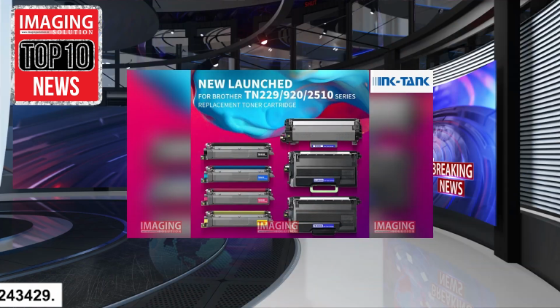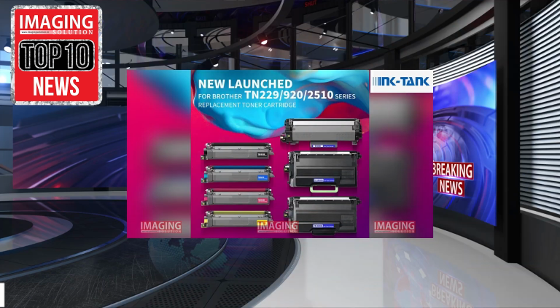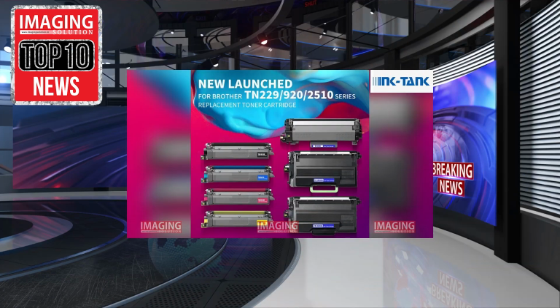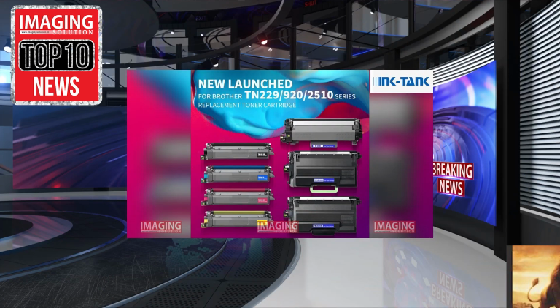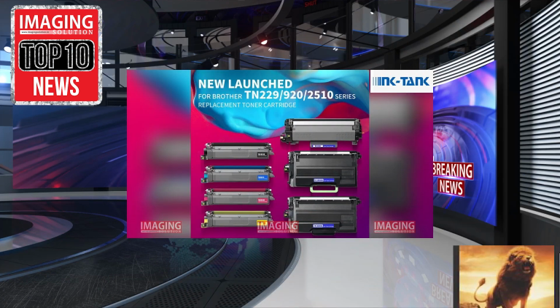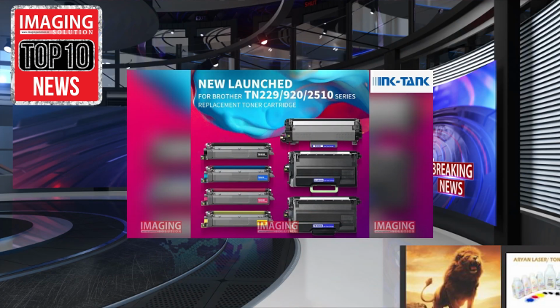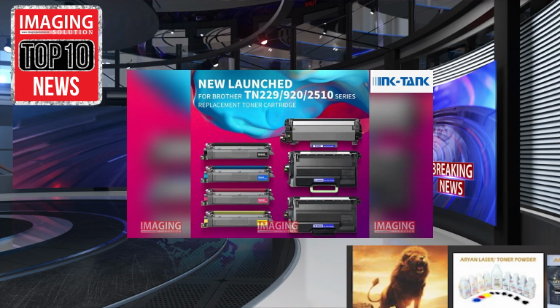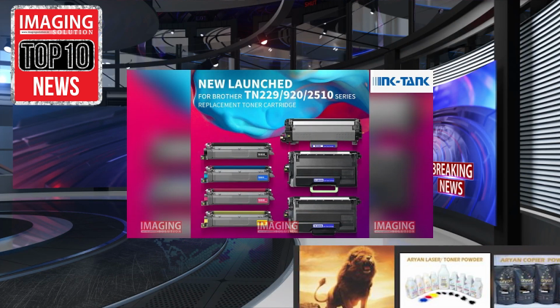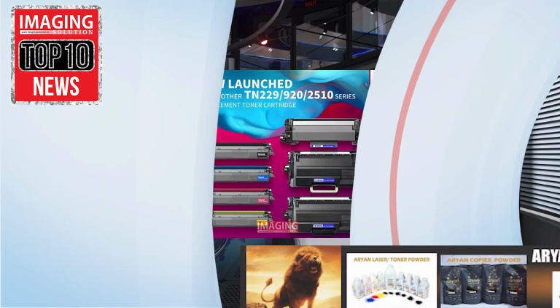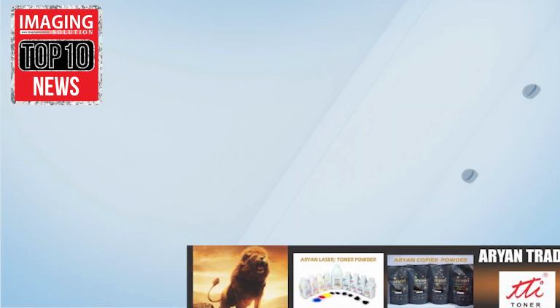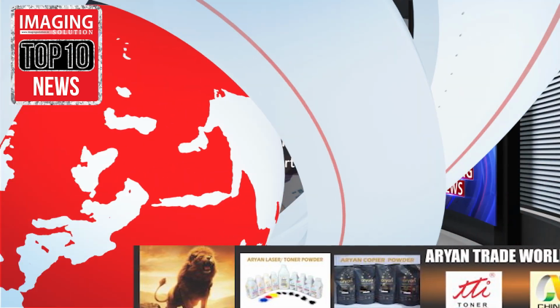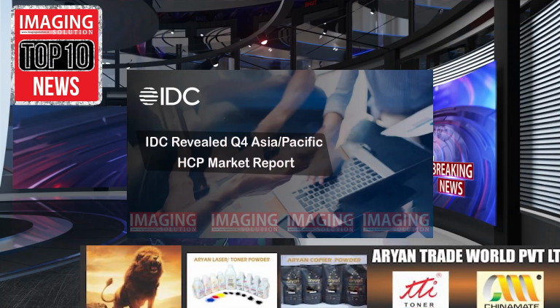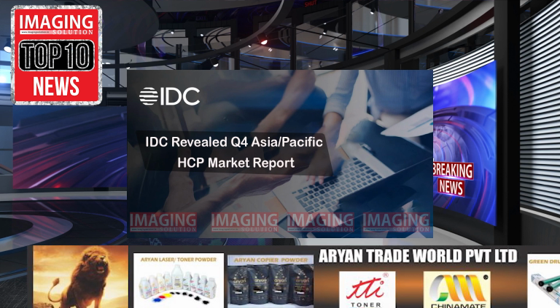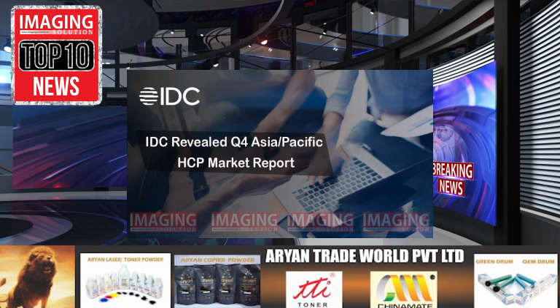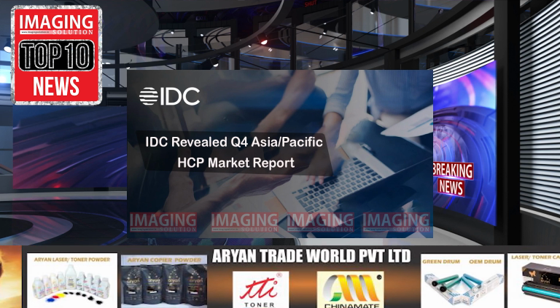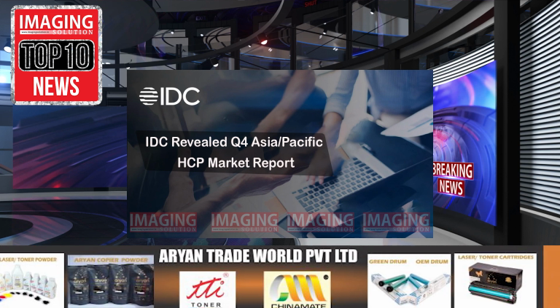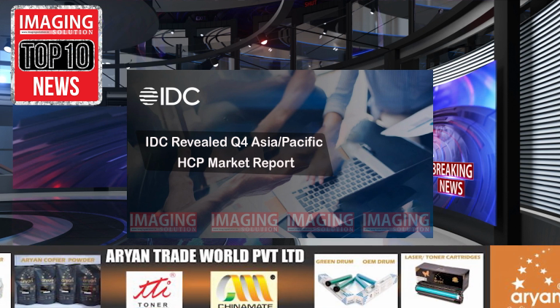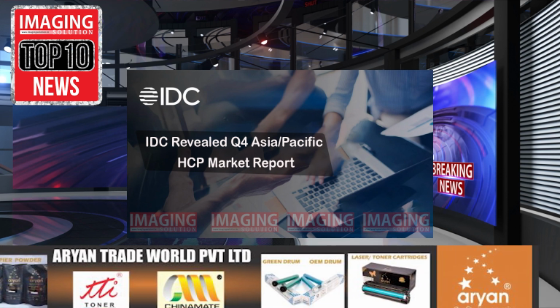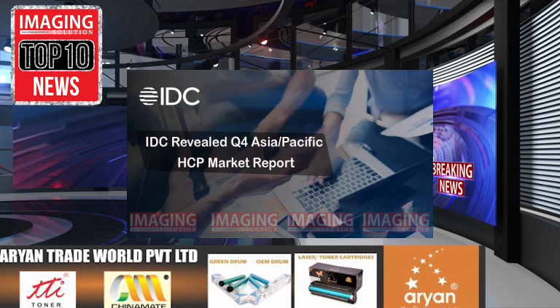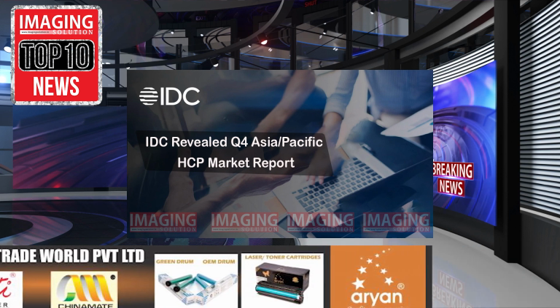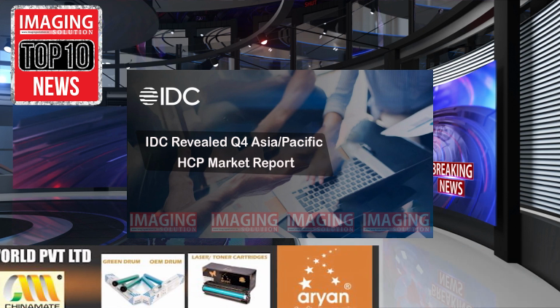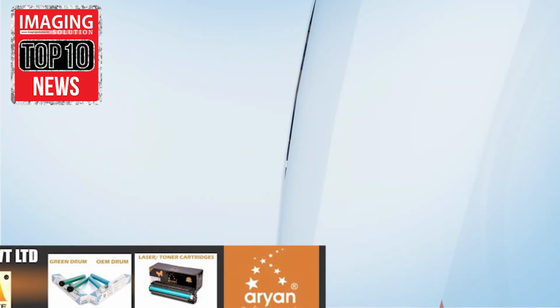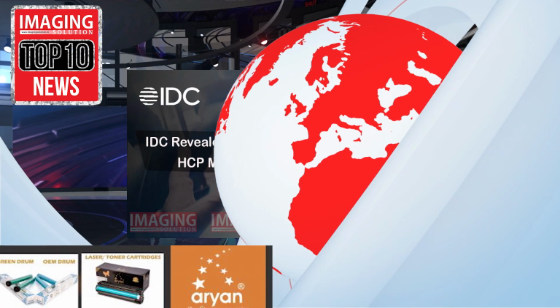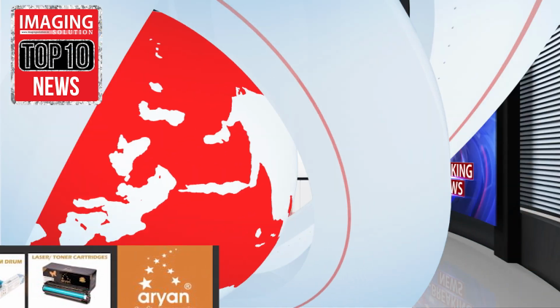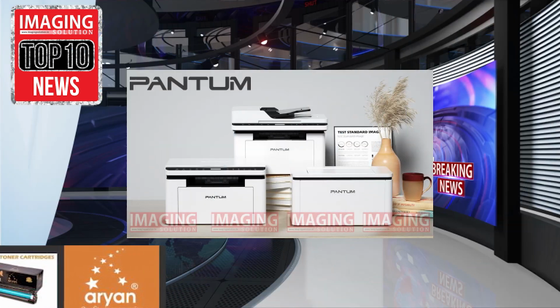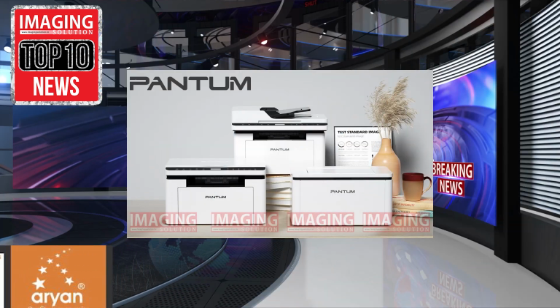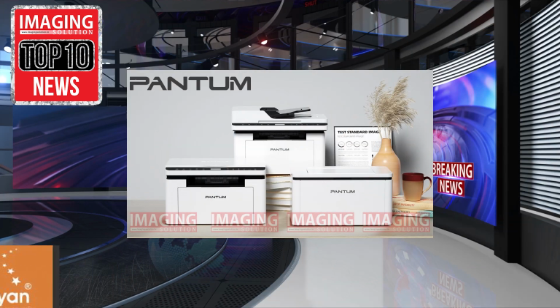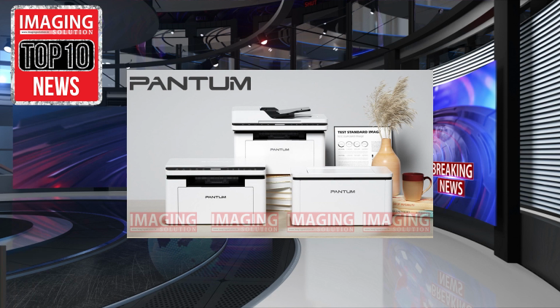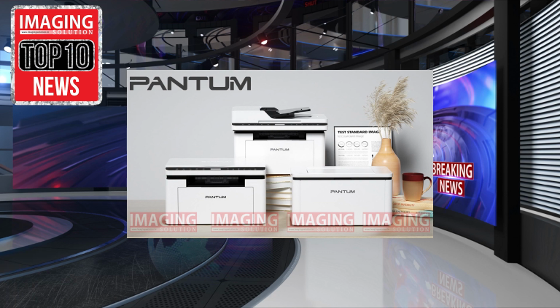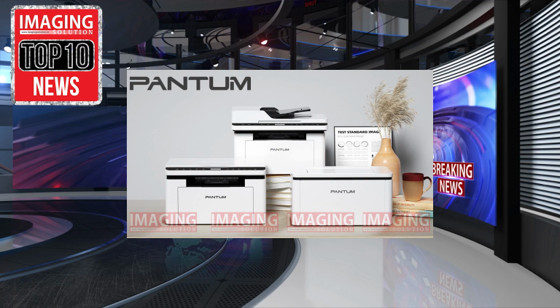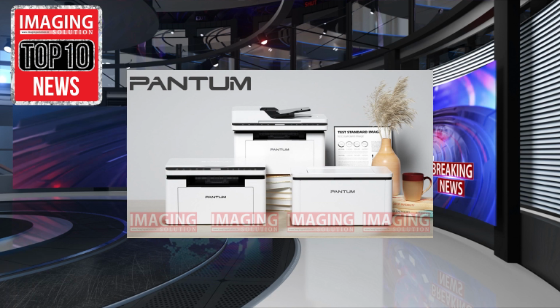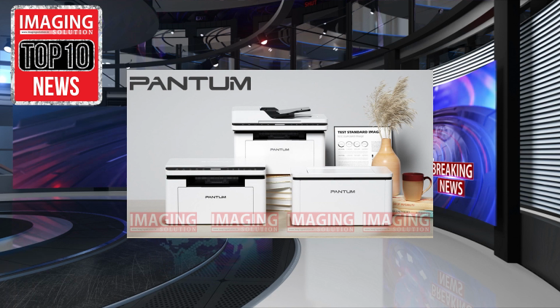Ink-Tank releases toner cartridge for Brother Series. IDC revealed Q4 Asia-Pacific HCP Market Report. Pantum introduces Smart Classic Series A4 printers.